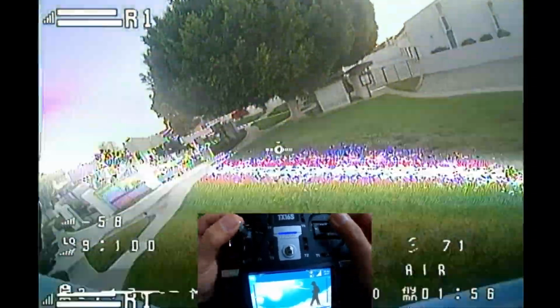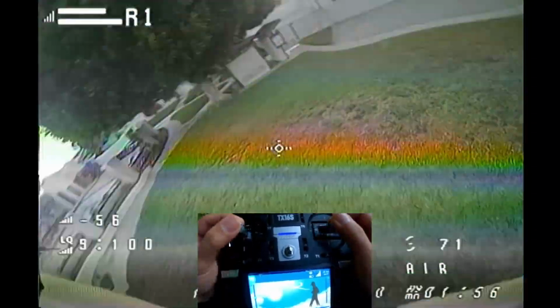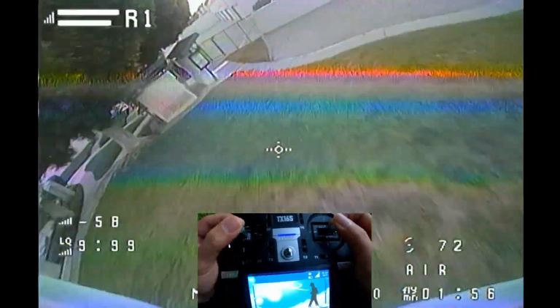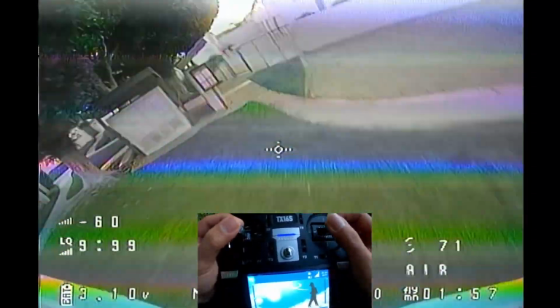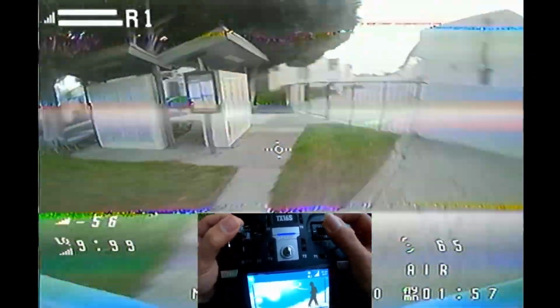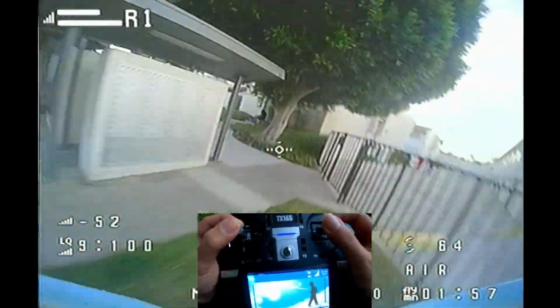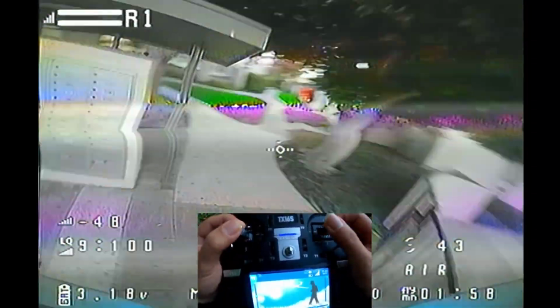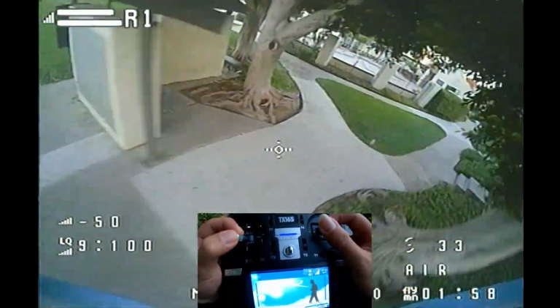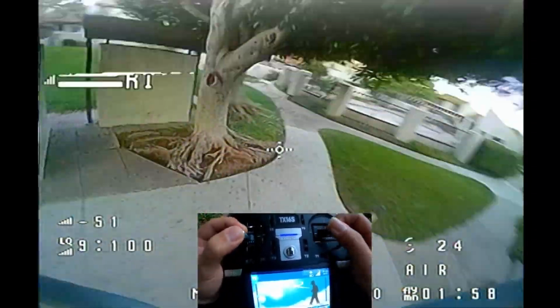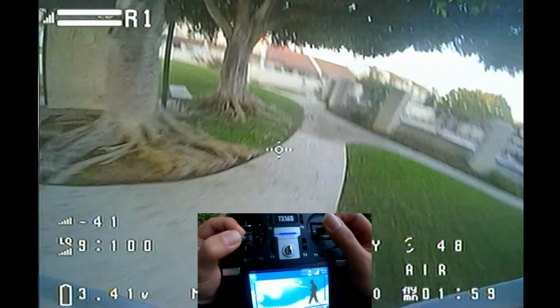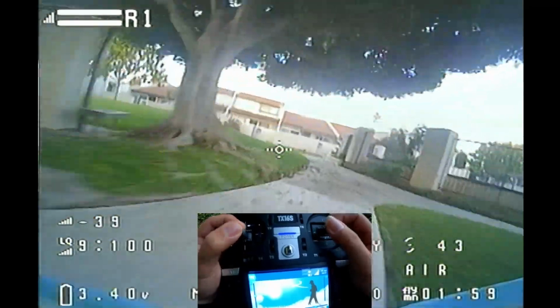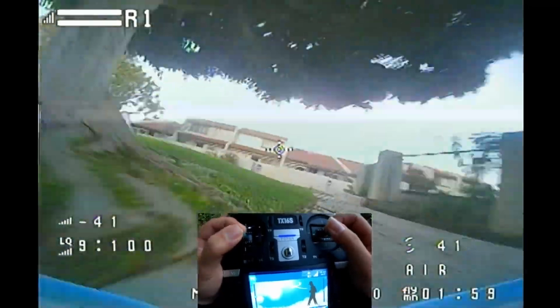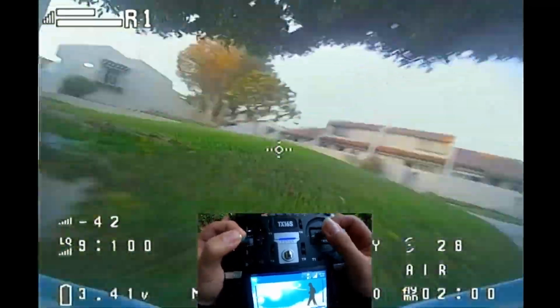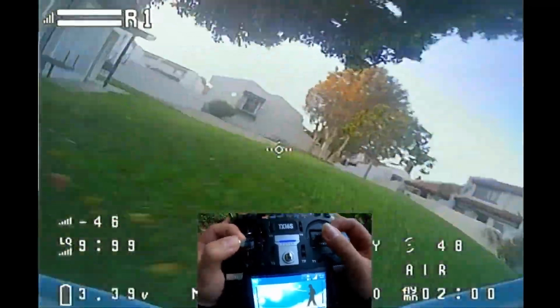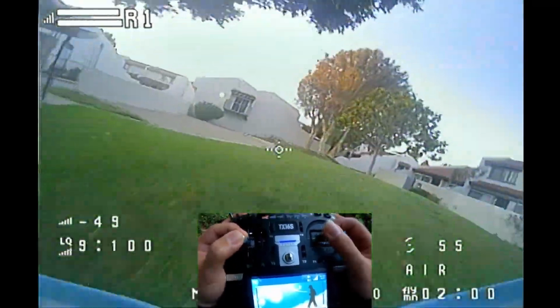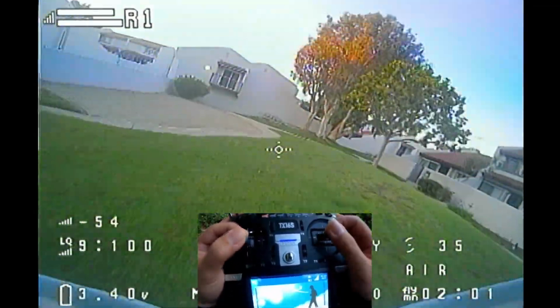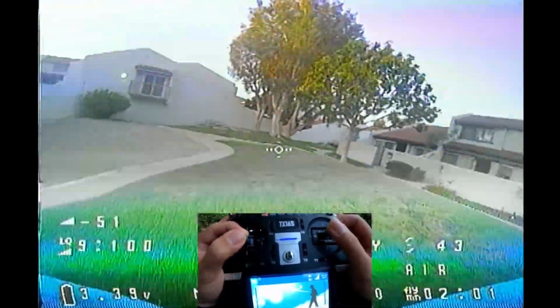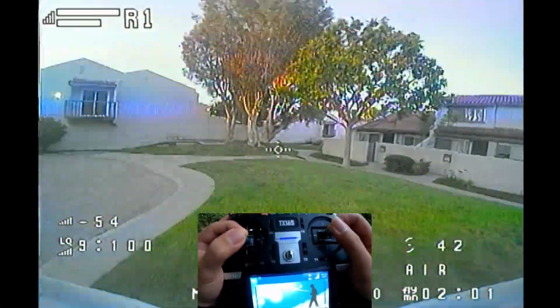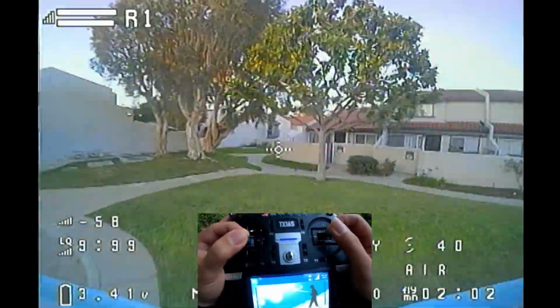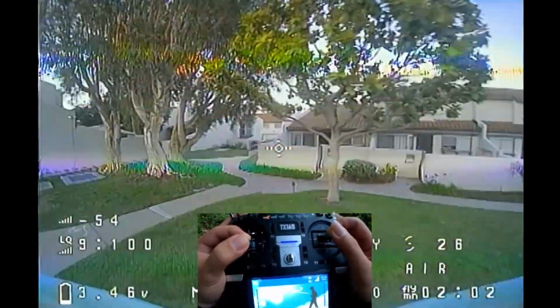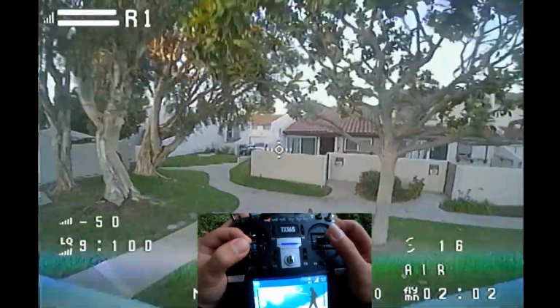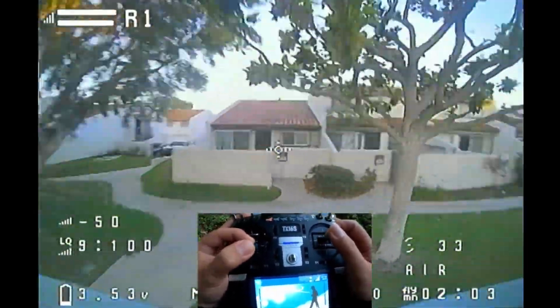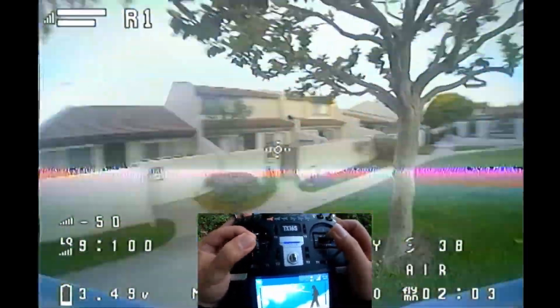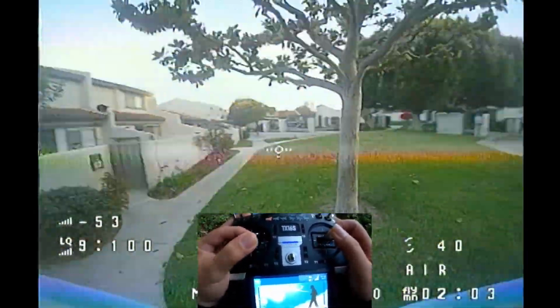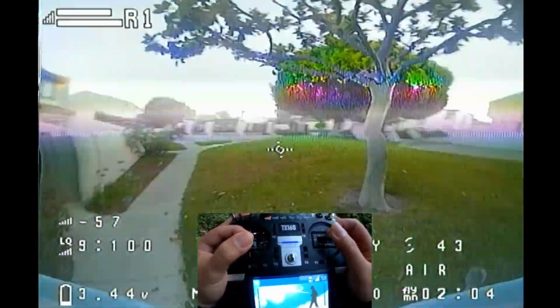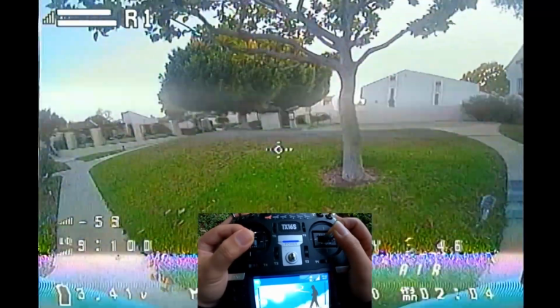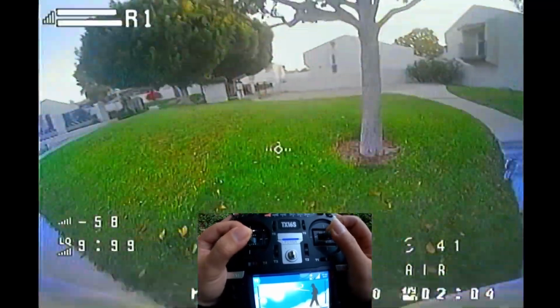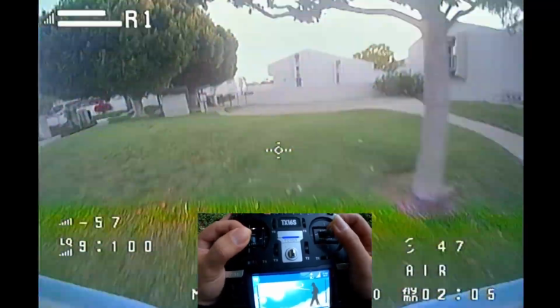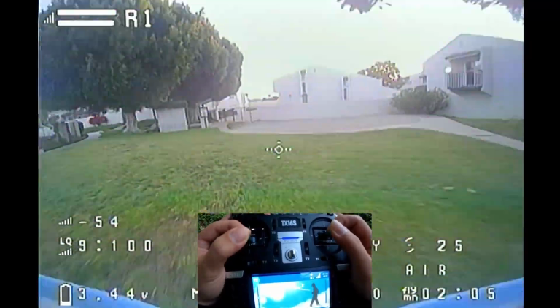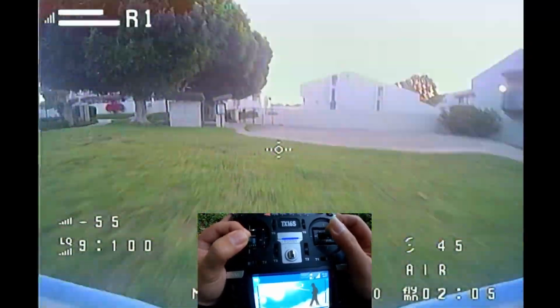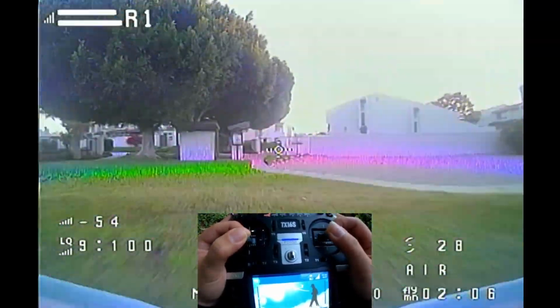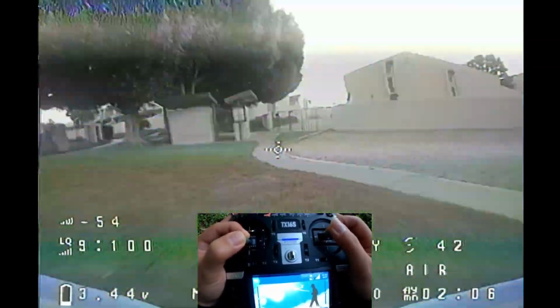You can barely hear it, and this is very good if you live in a suburban area. My take is, when people don't hear you, one less reason they will complain, and yeah, you can enjoy your flight.